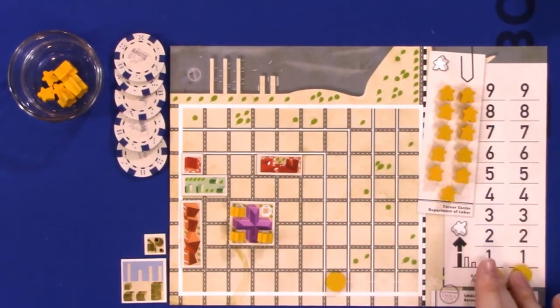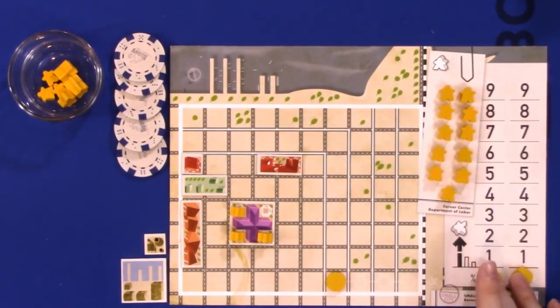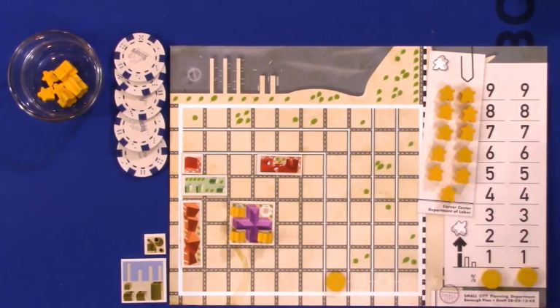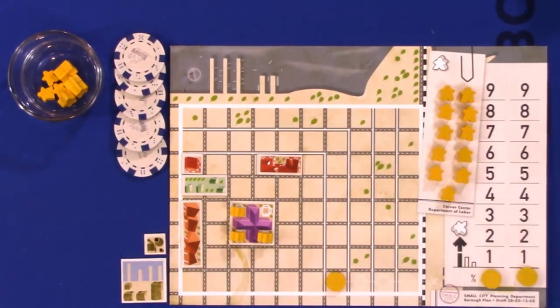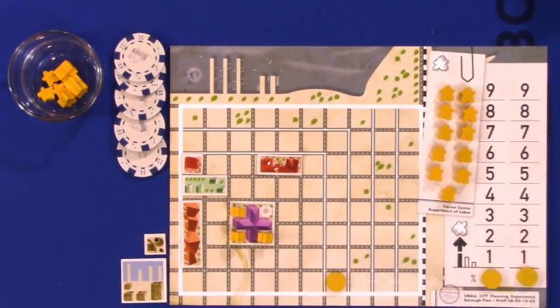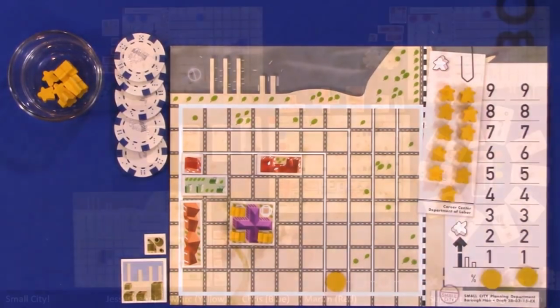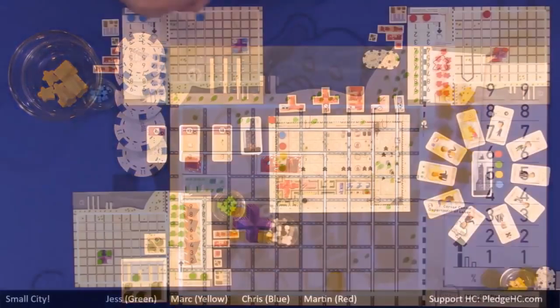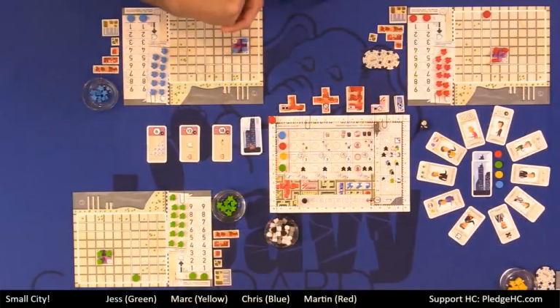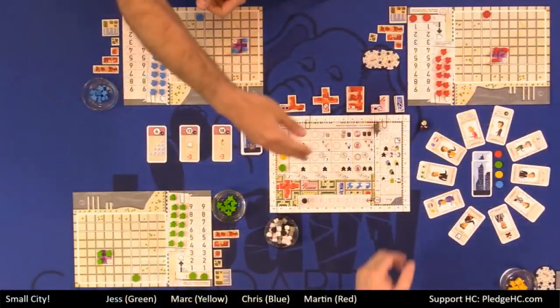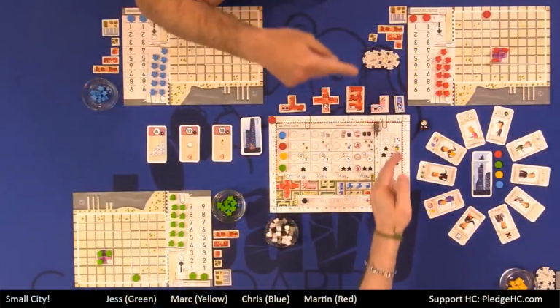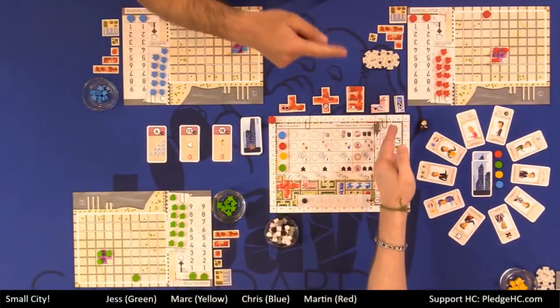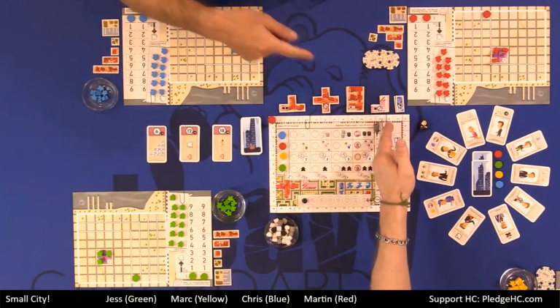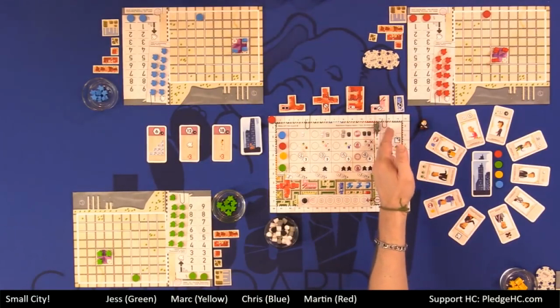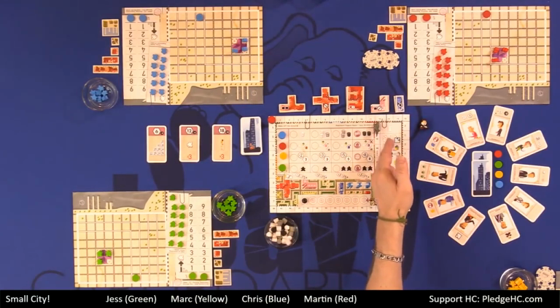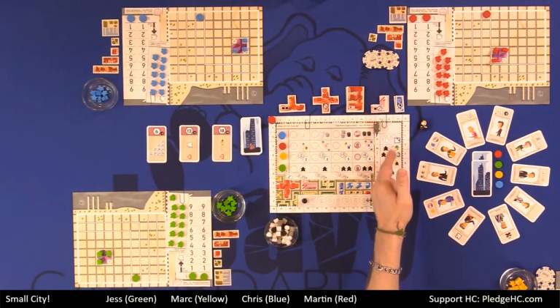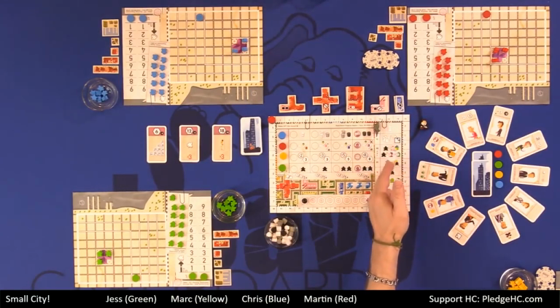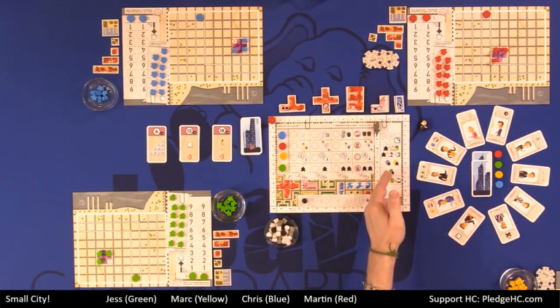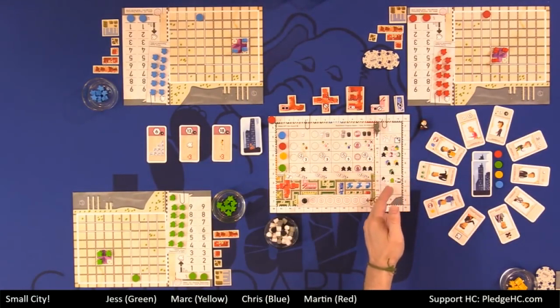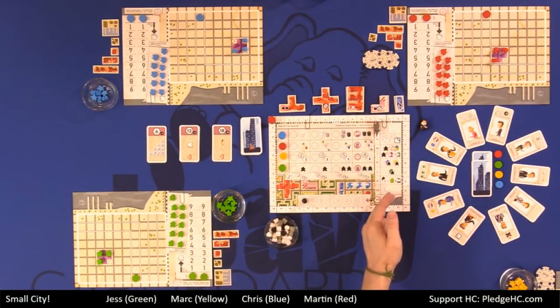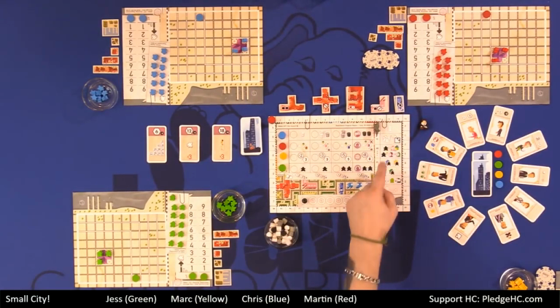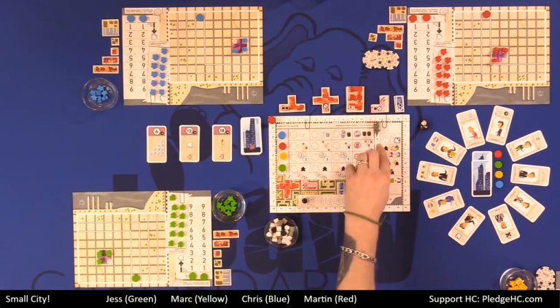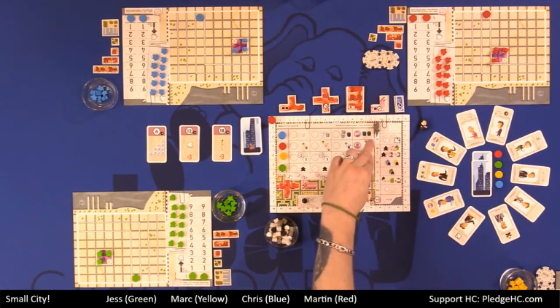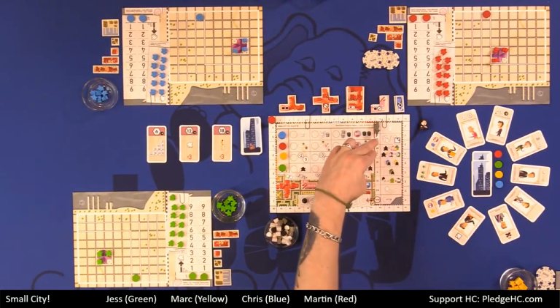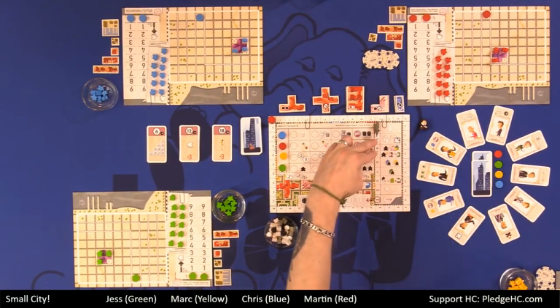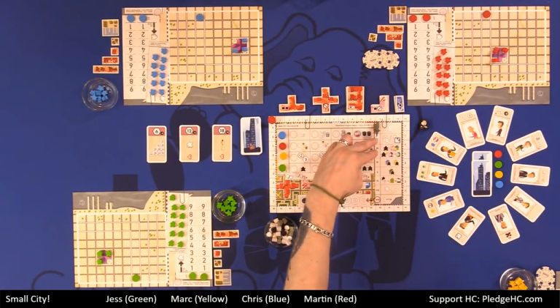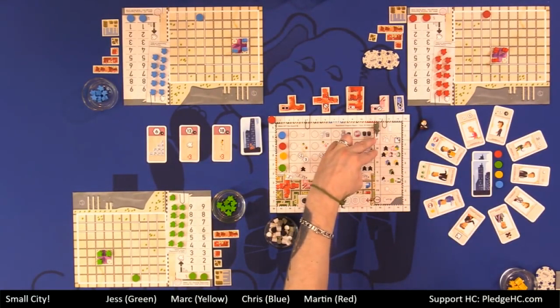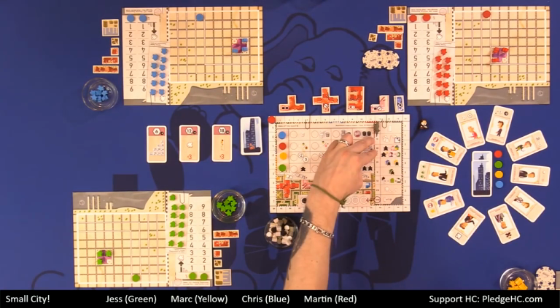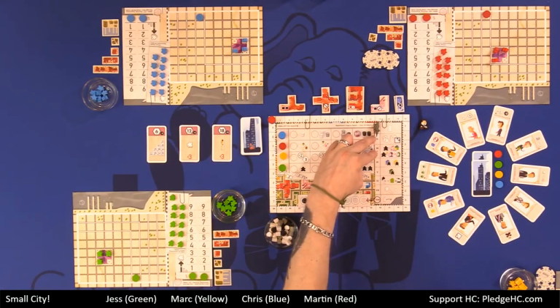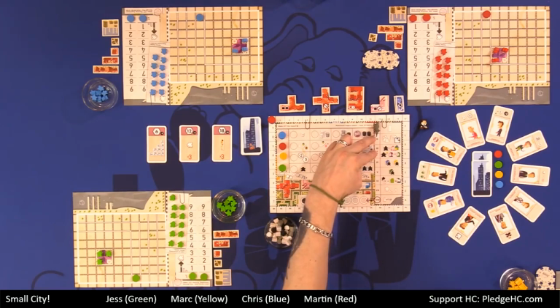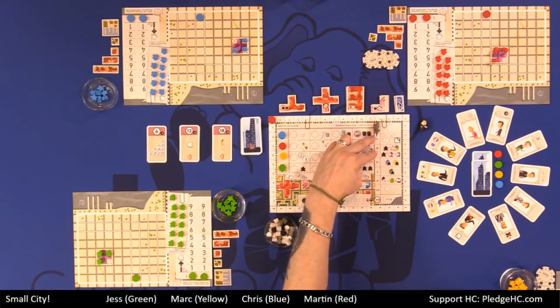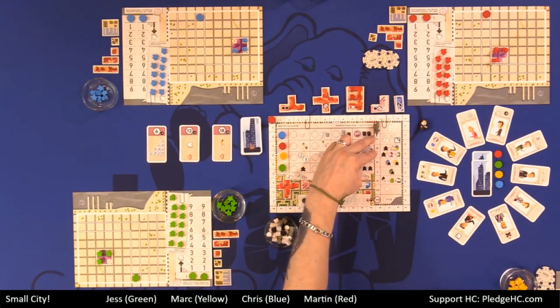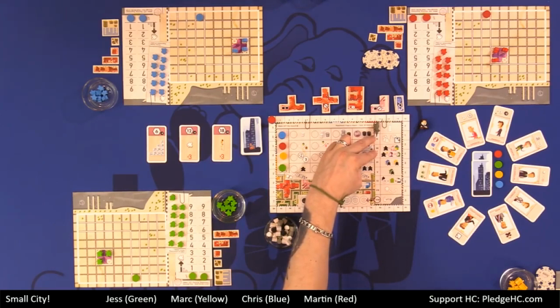The game is played over eight rounds with eight phases. Really two of those phases are where the bulk of the action happens — phase two and phase three. We're going to break down phase two, then phase three, and hopefully everything will flow from there.